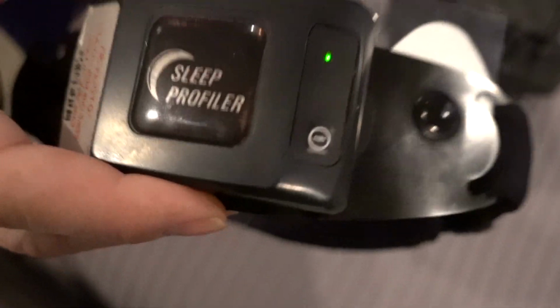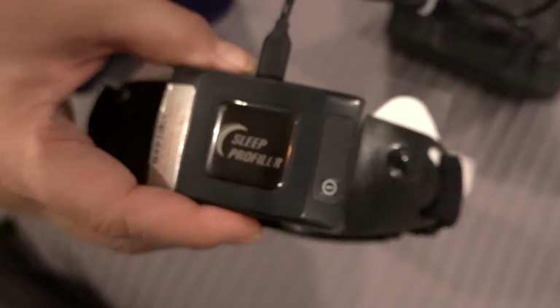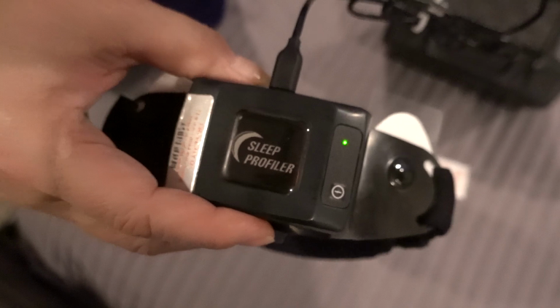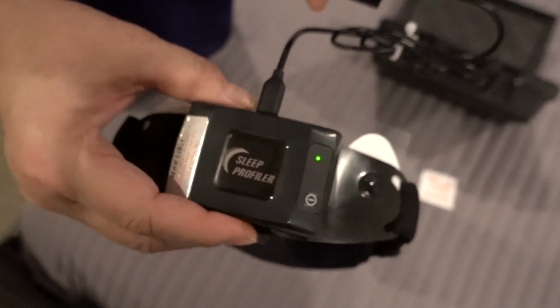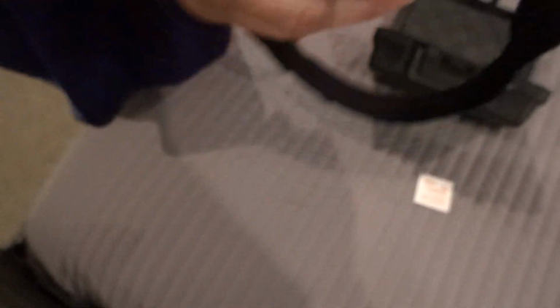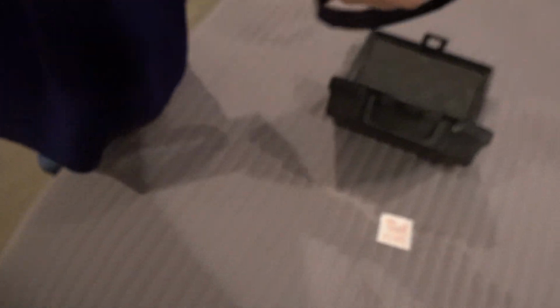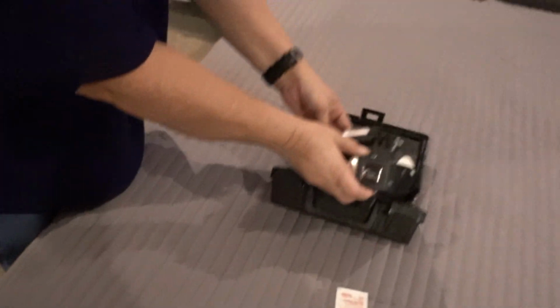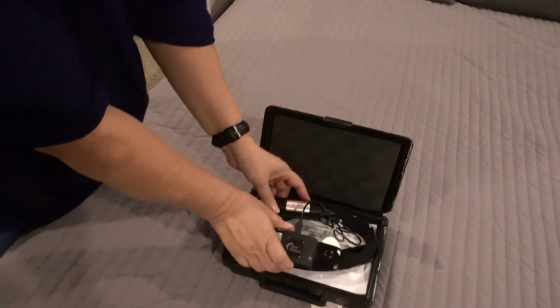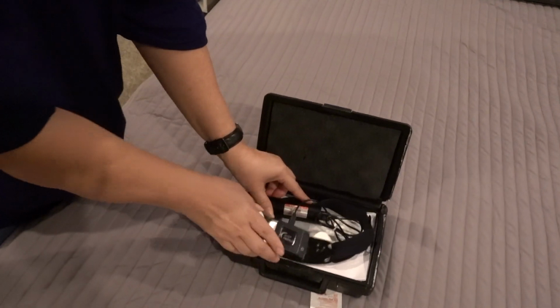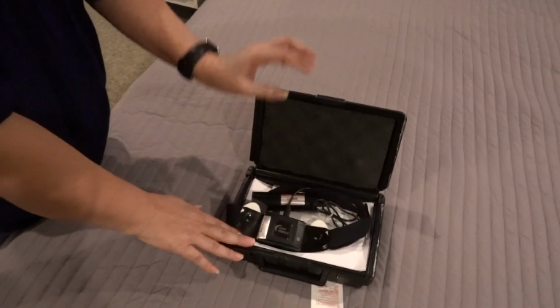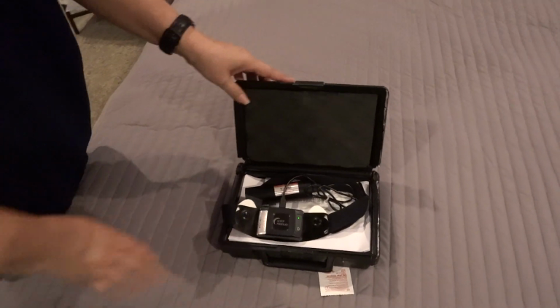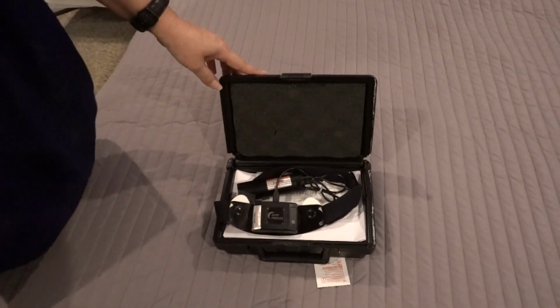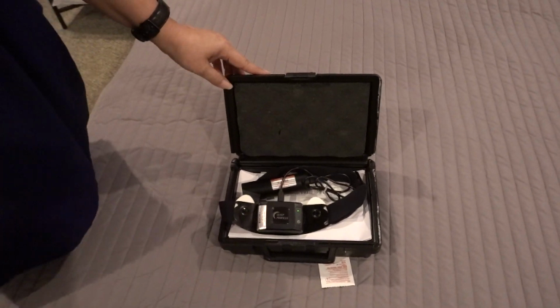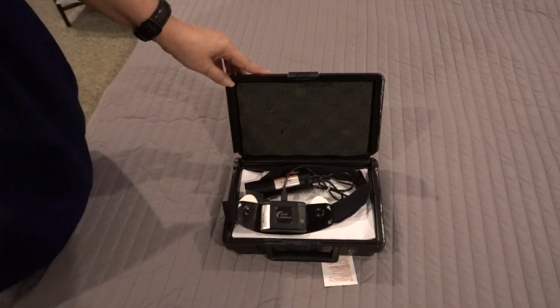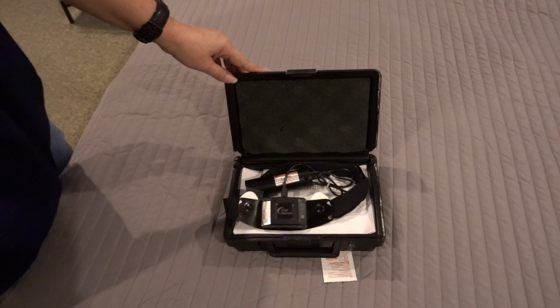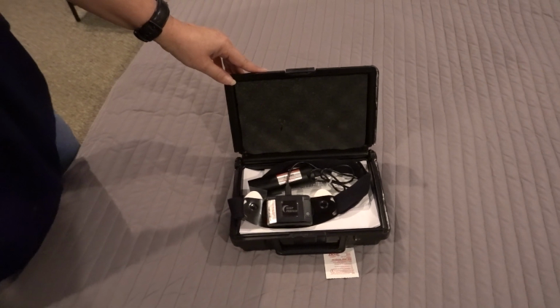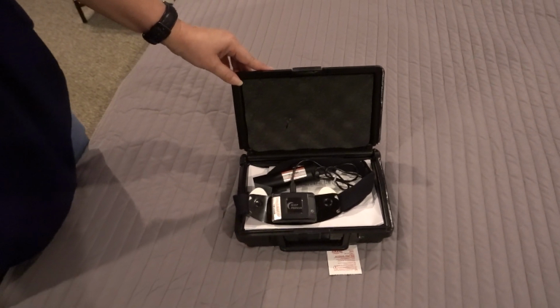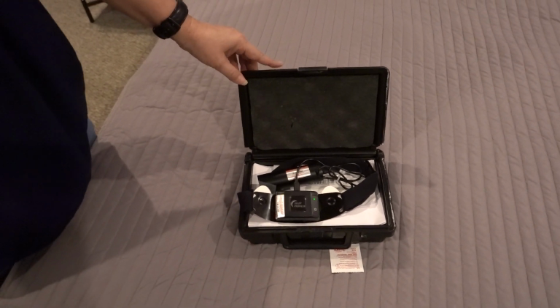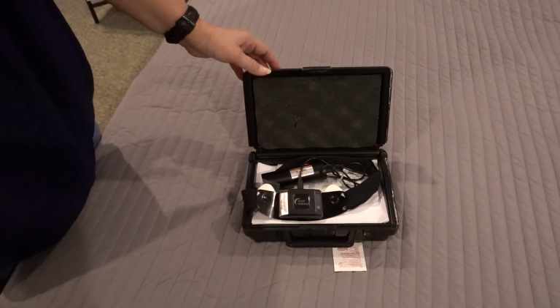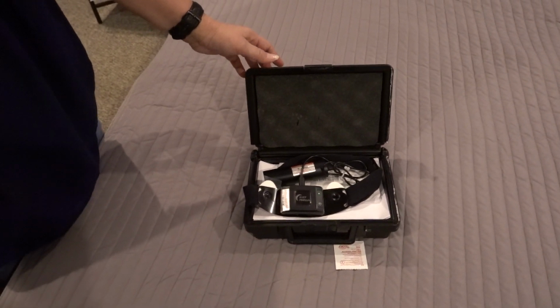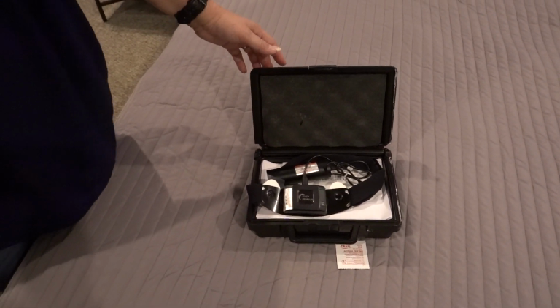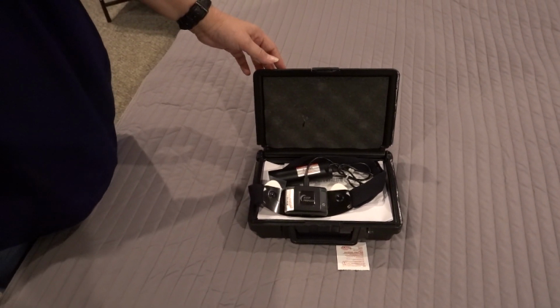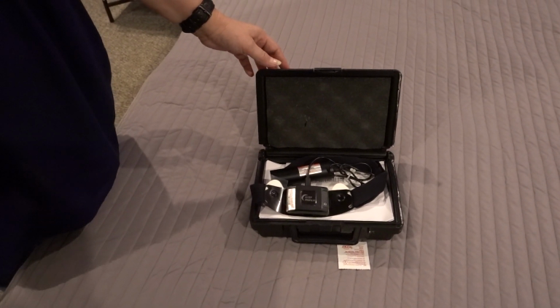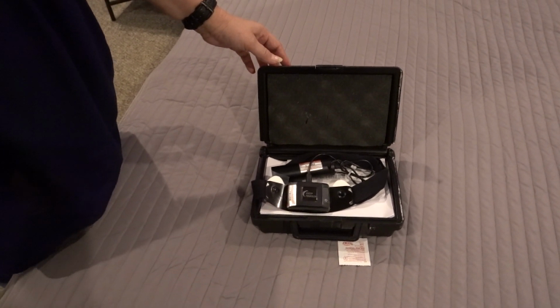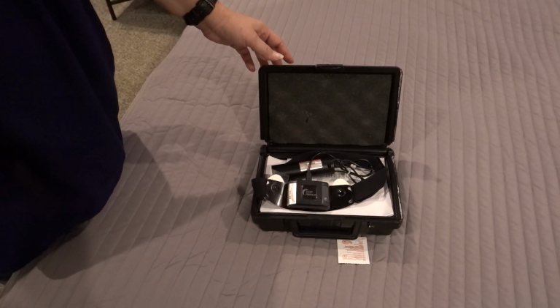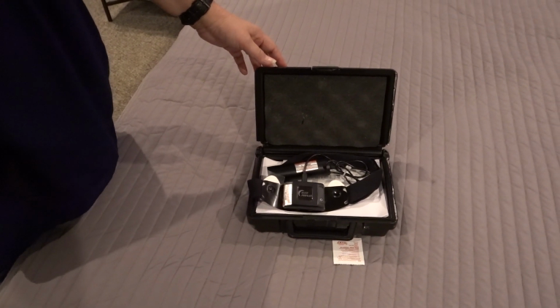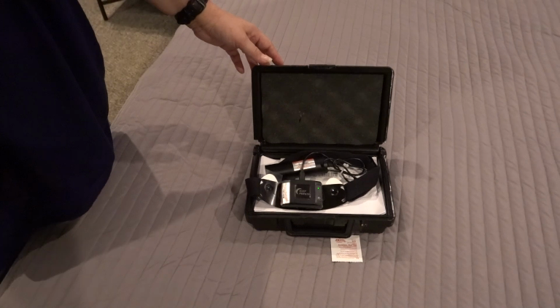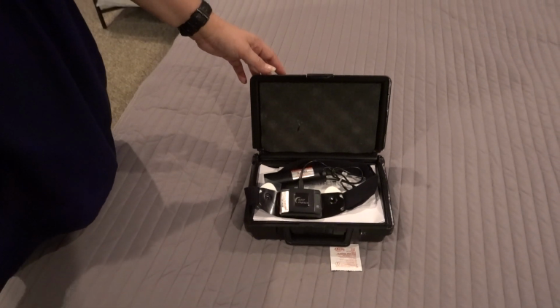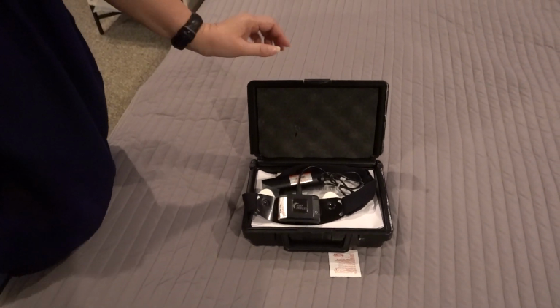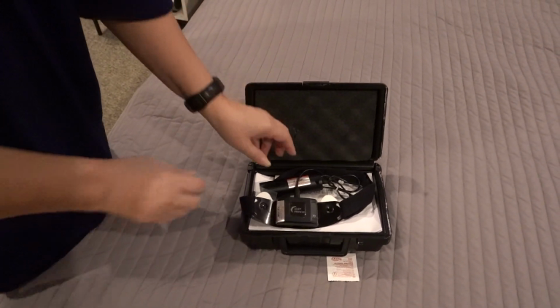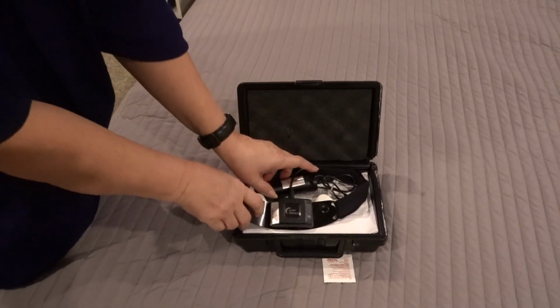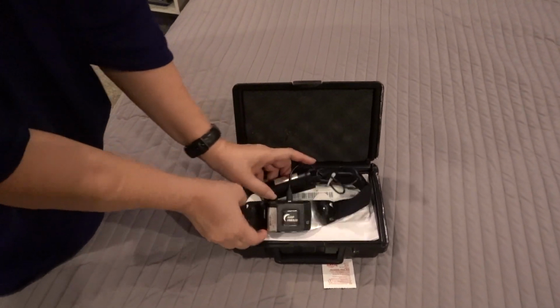Once you have it on the charger, let it sit in the box for the whole day until you're ready to use it the second night, then repeat the steps. If you have a third night, repeat the steps again.